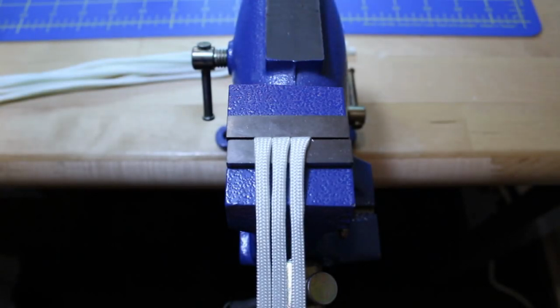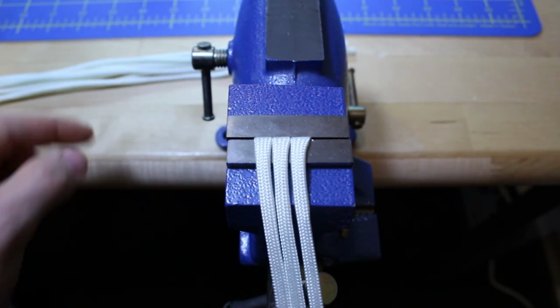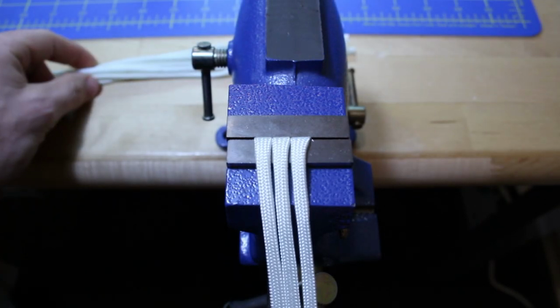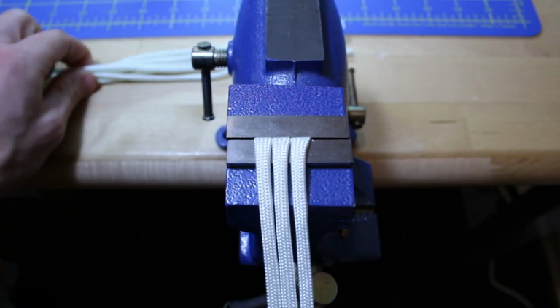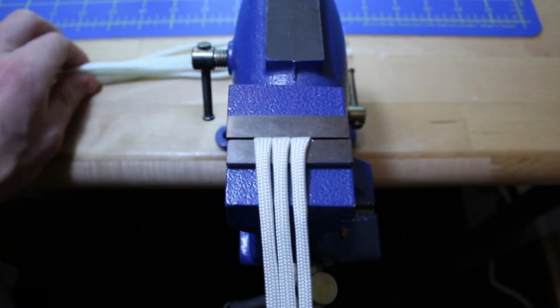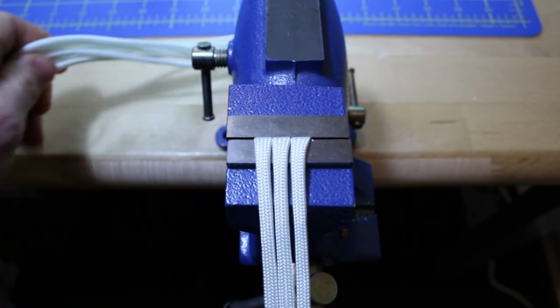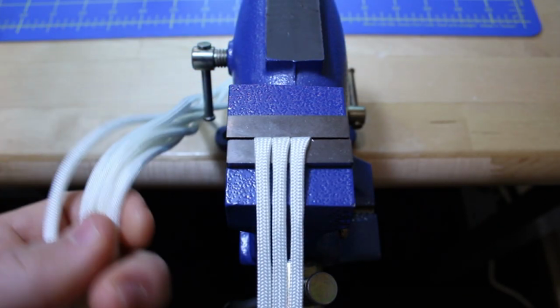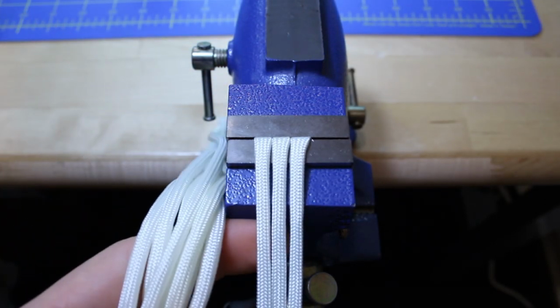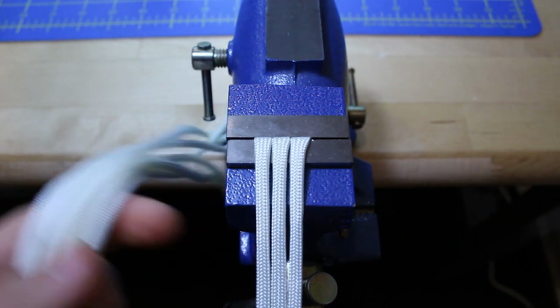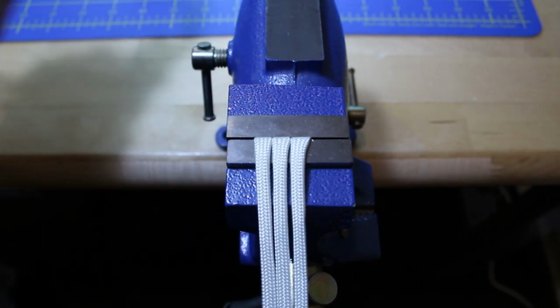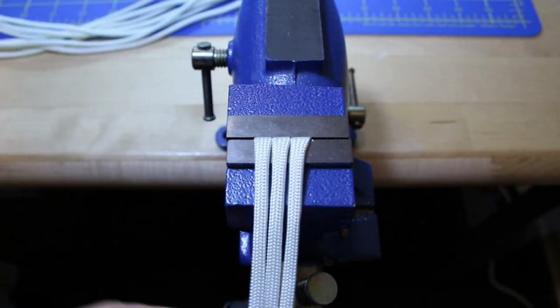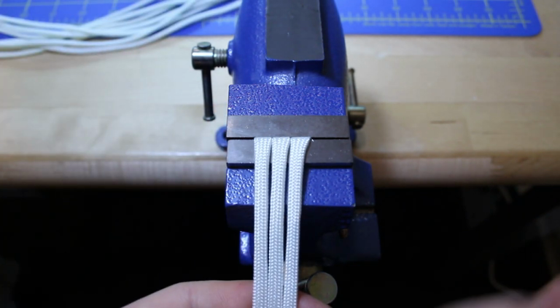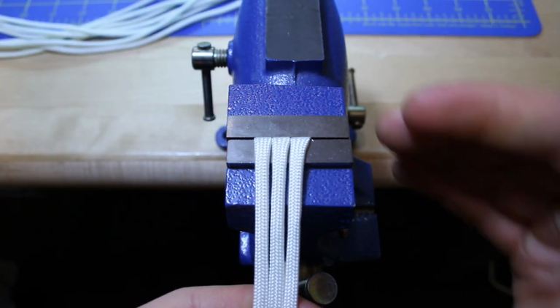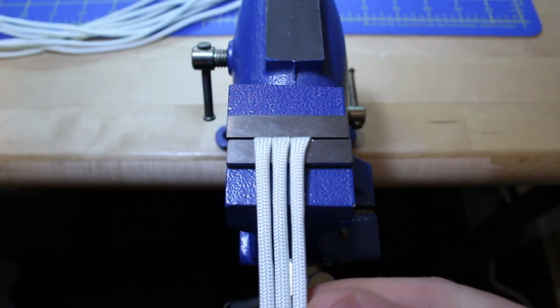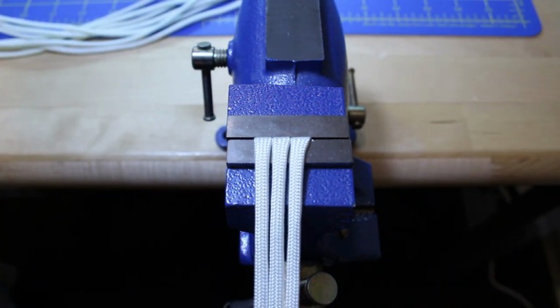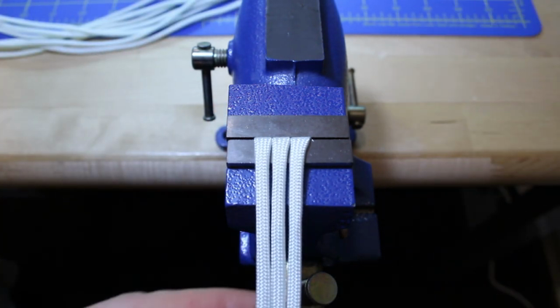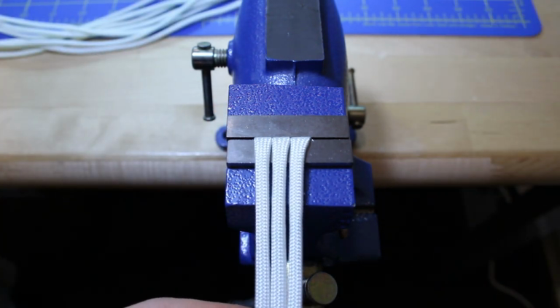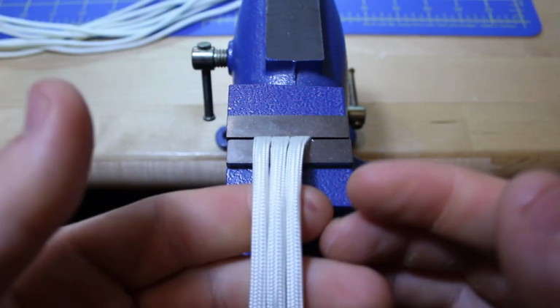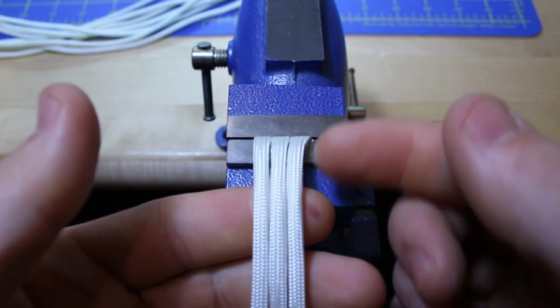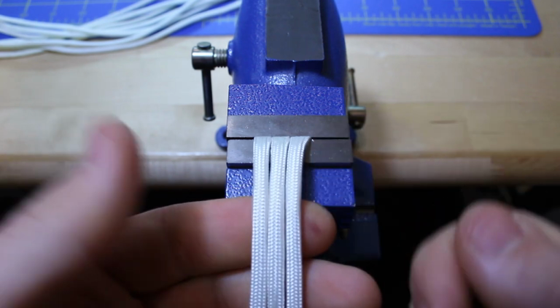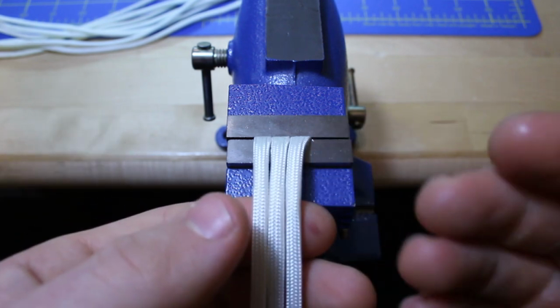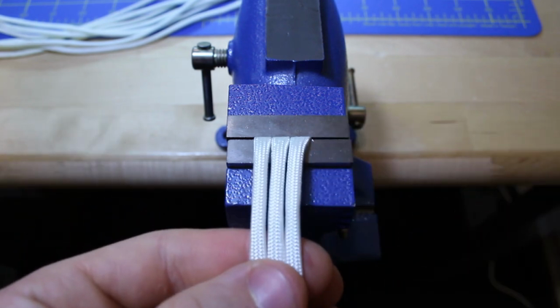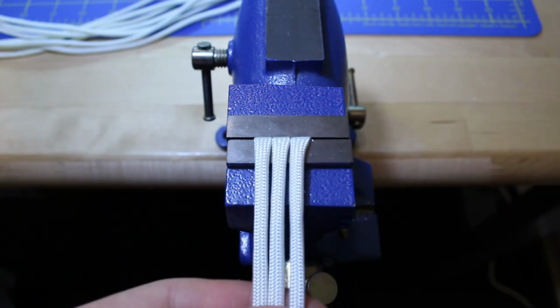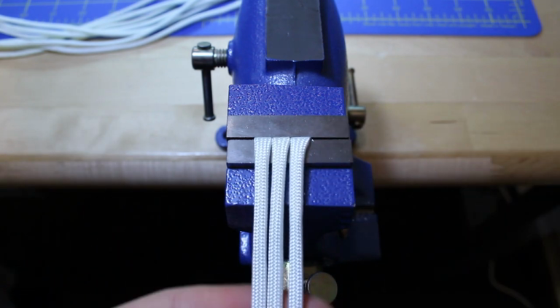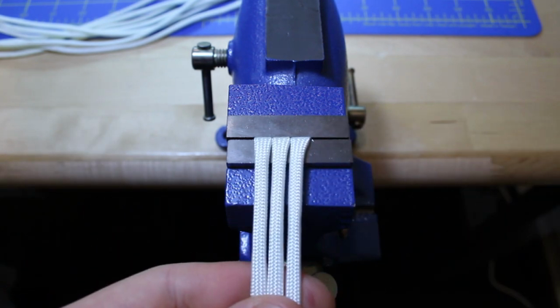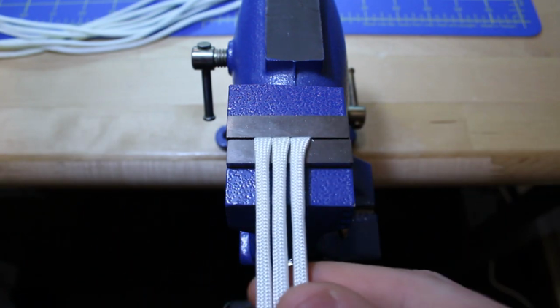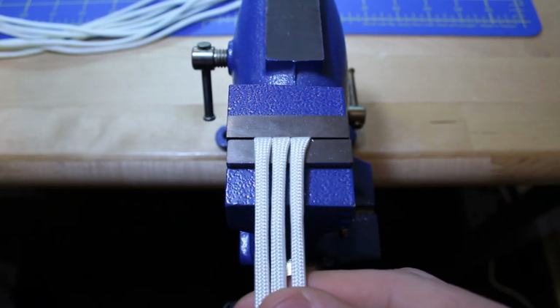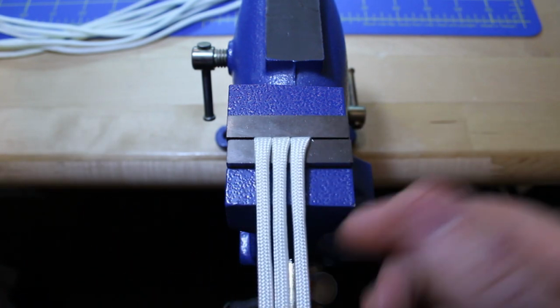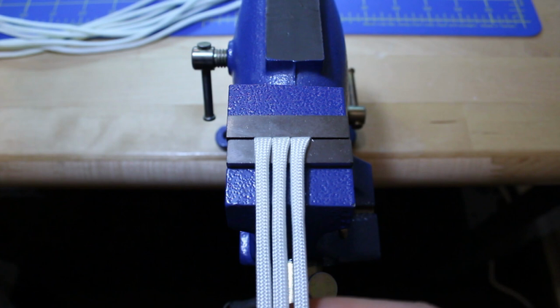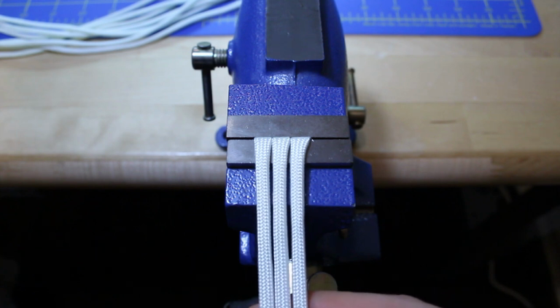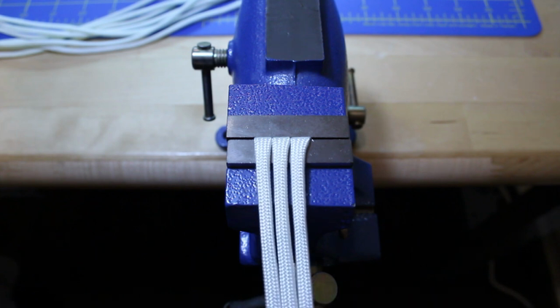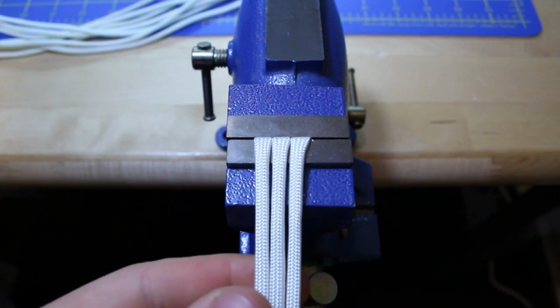How's it going everyone, Connie here with Calibre Whips. In today's video I'm going to be showing you how to braid a parachute cord from different numbers of strands. We're going to start with three and work our way up all the way to ten different strands. So without further ado, let's get started.